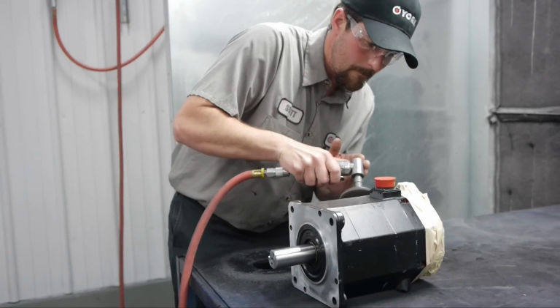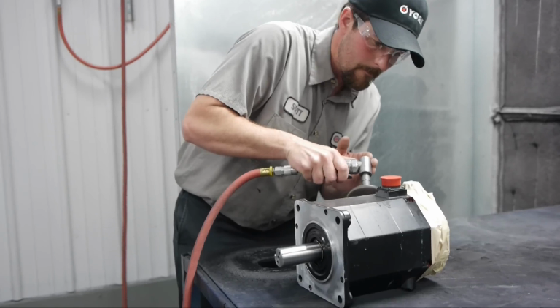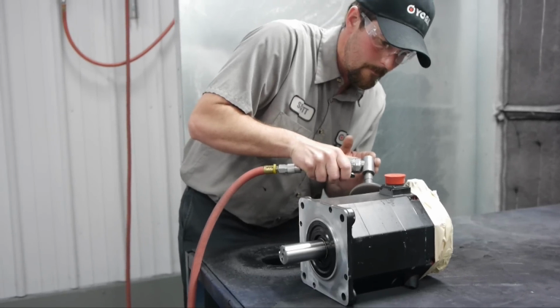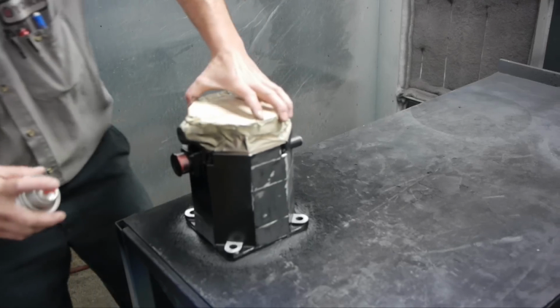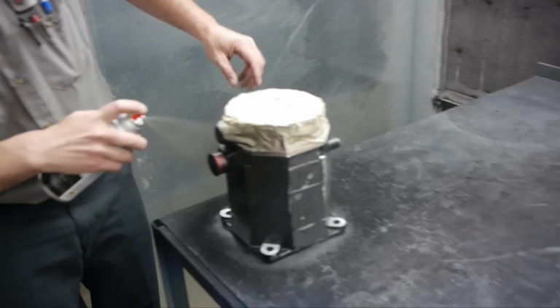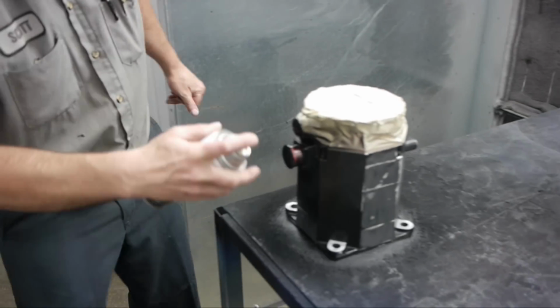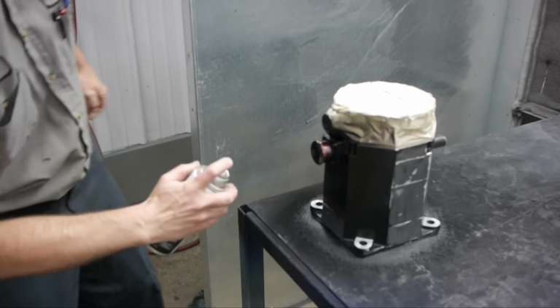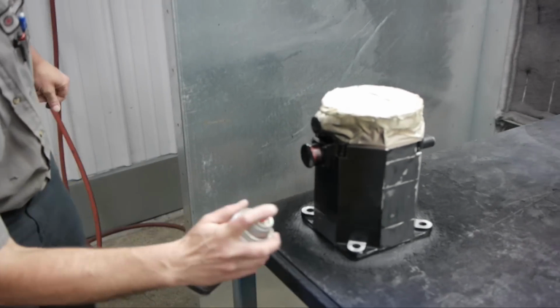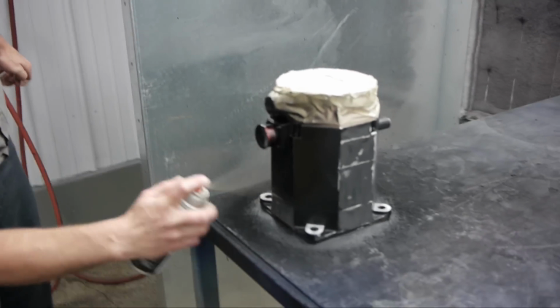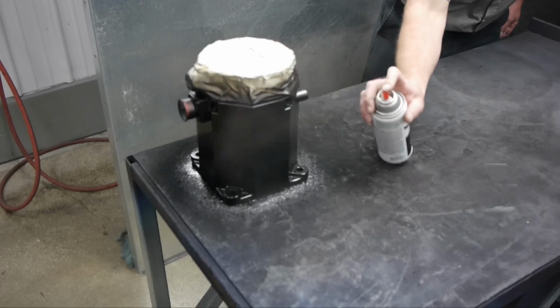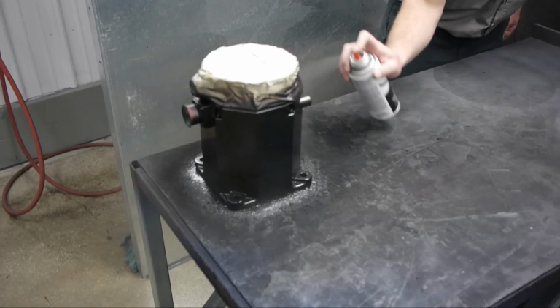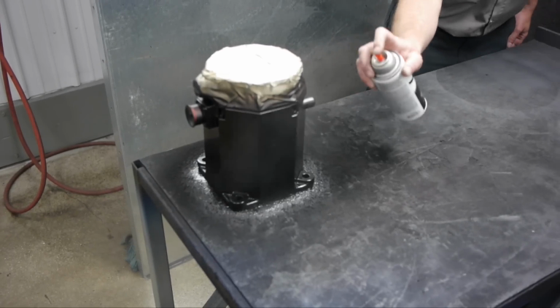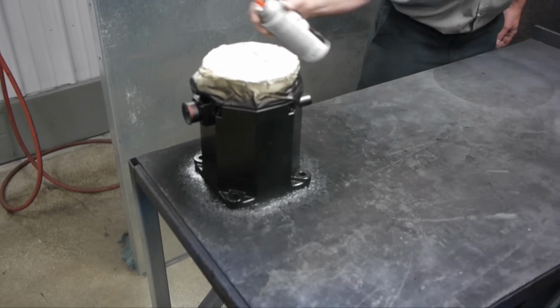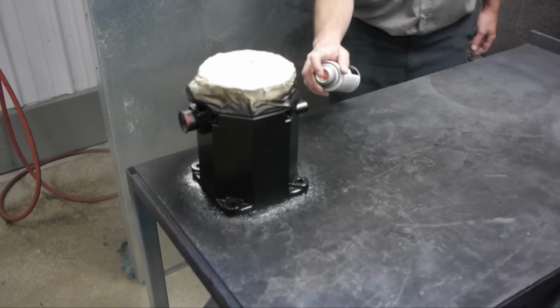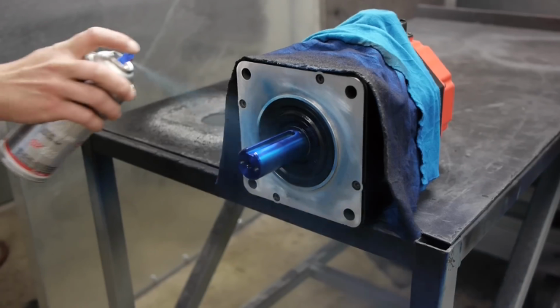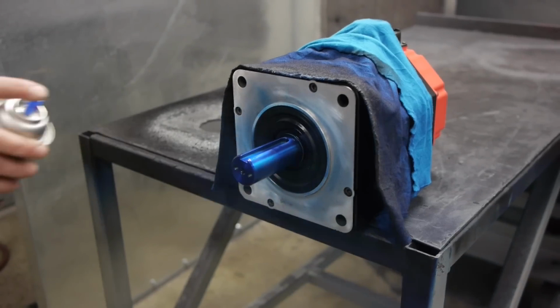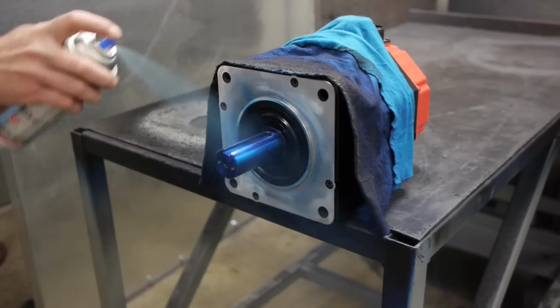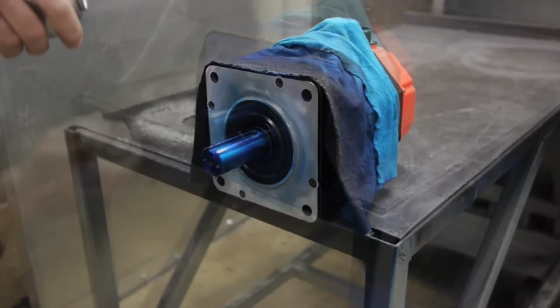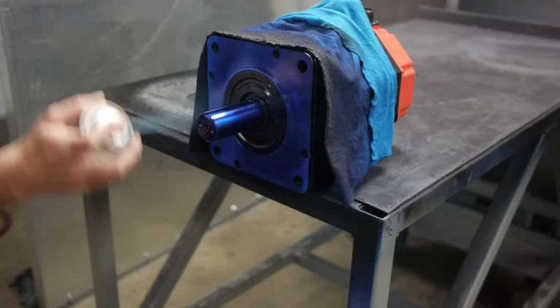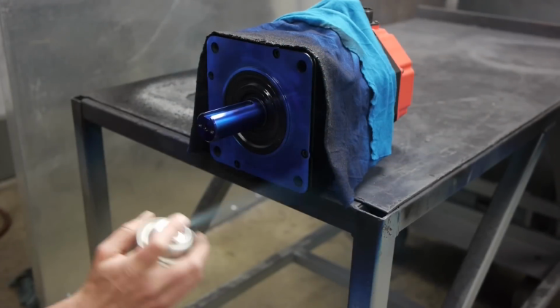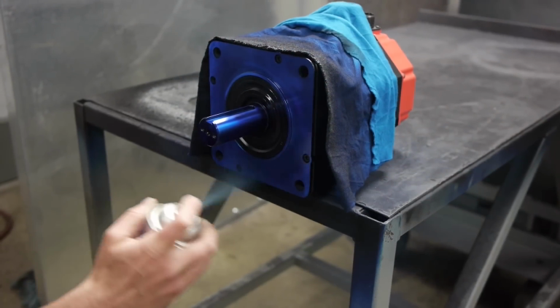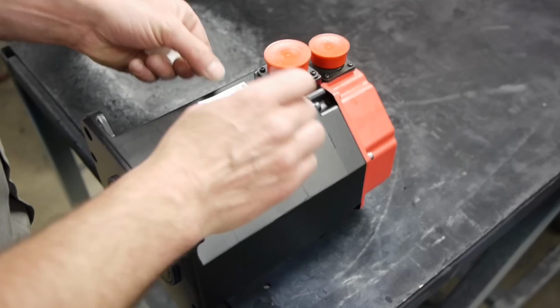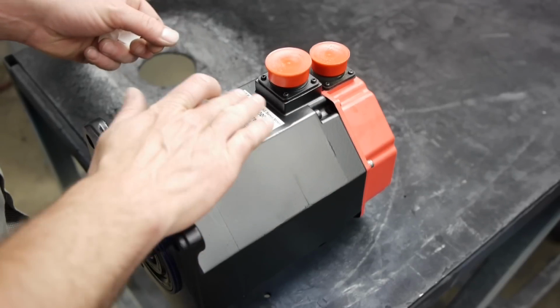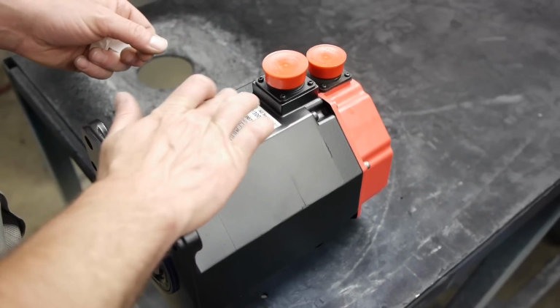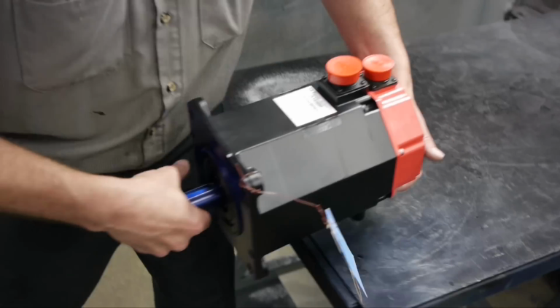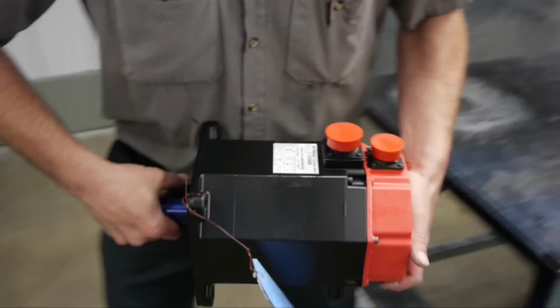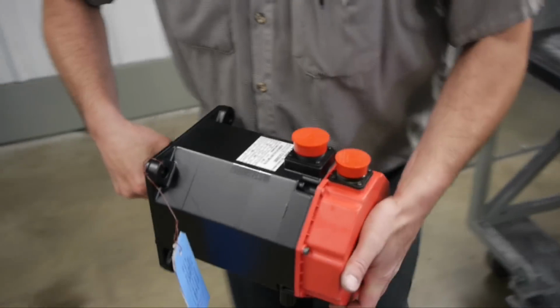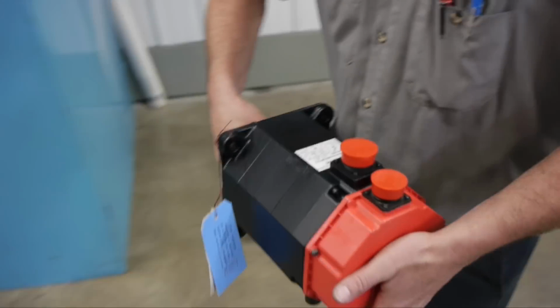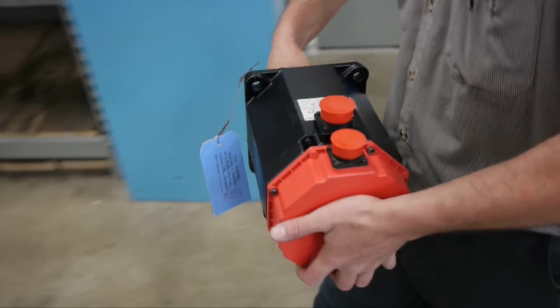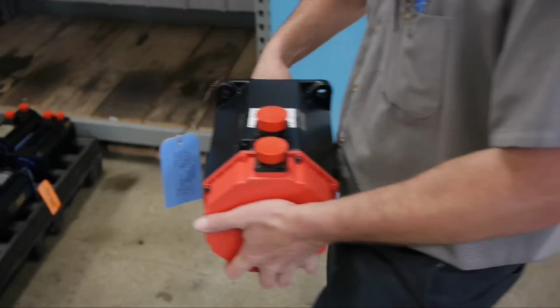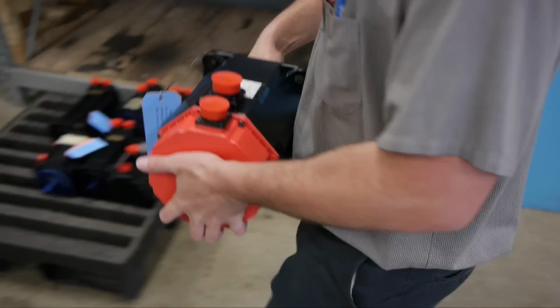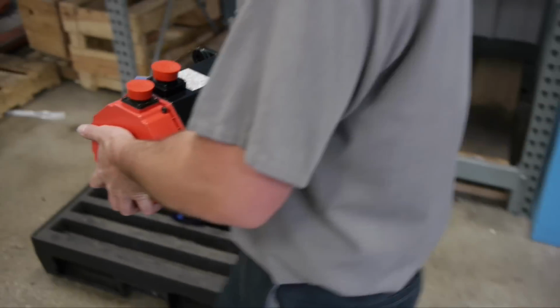Whether you're in automotive, aerospace, machine tool CNC, or robotics with pick and place applications, Repair Zone is your trusted FANUC servo motor repair center.